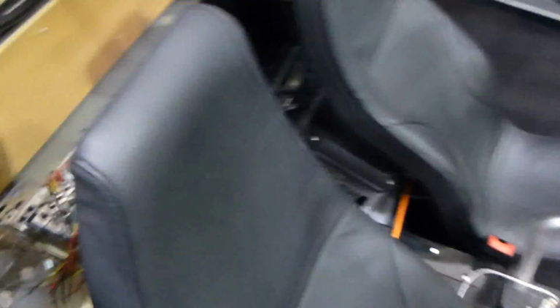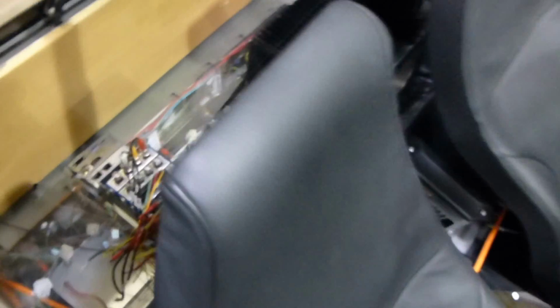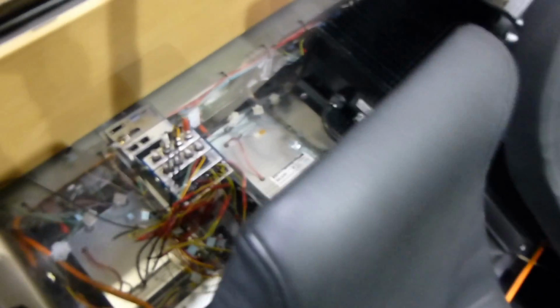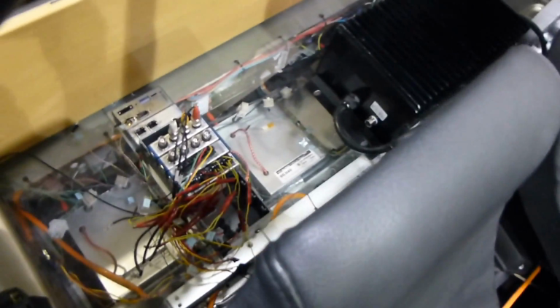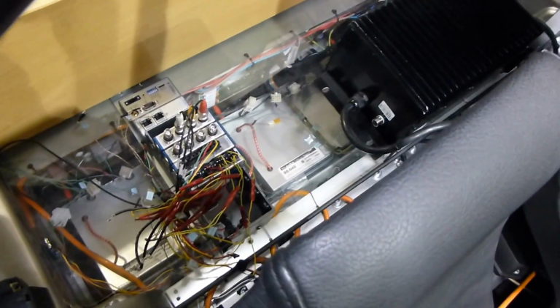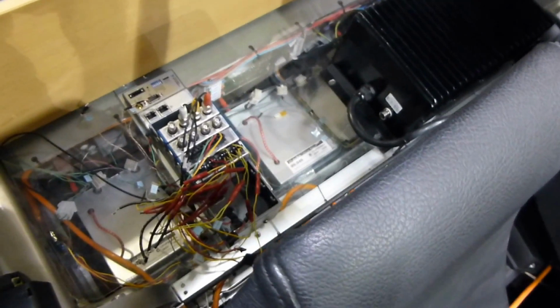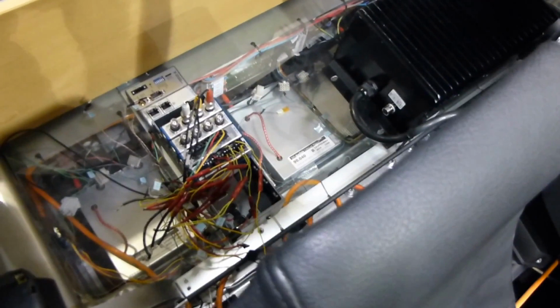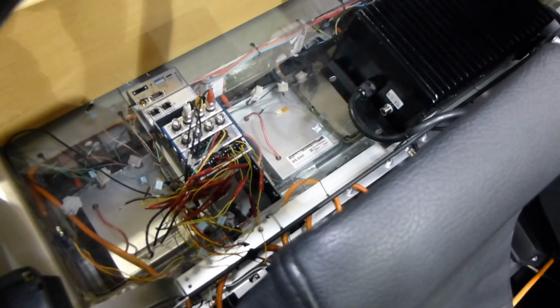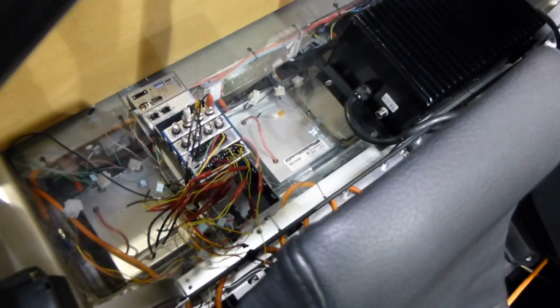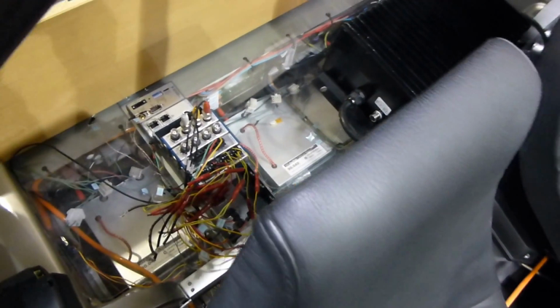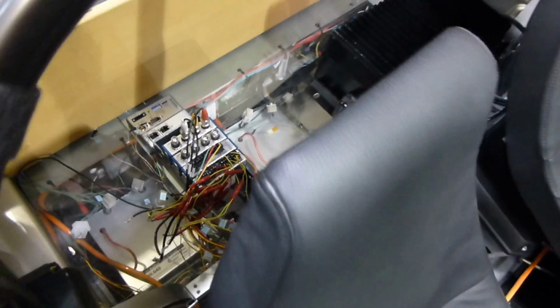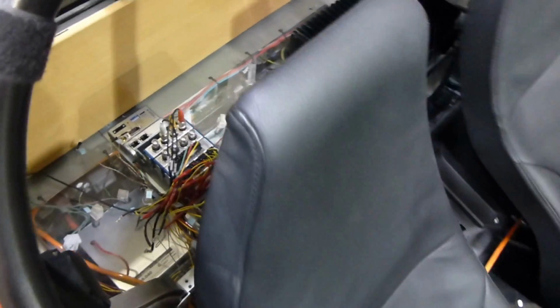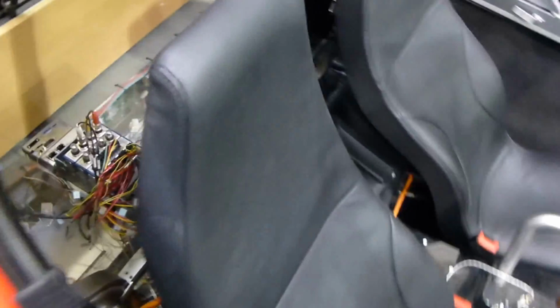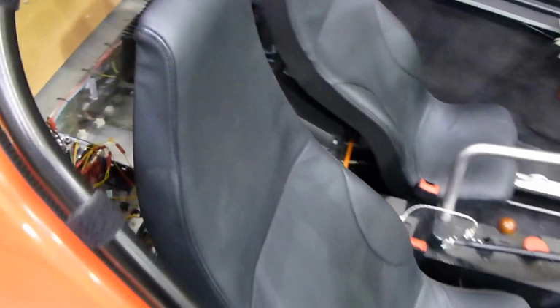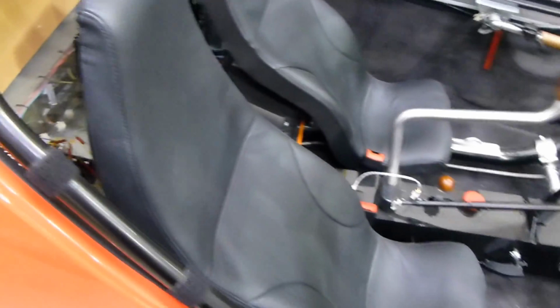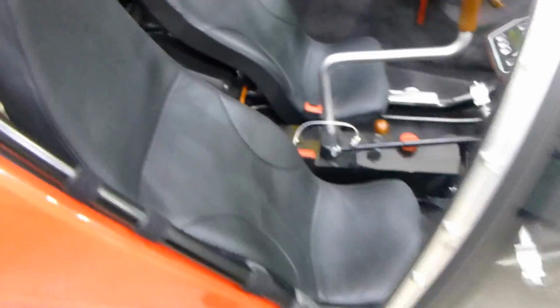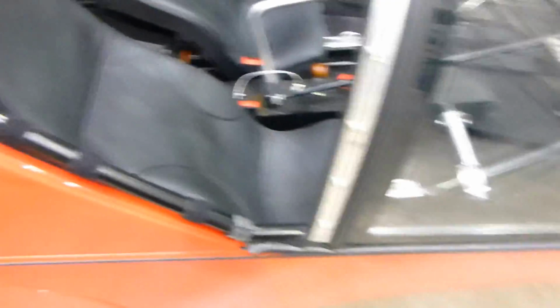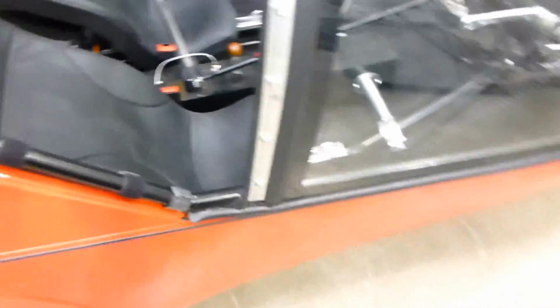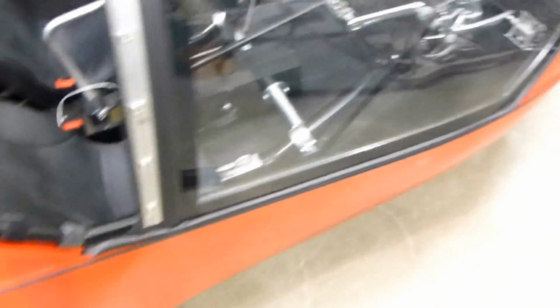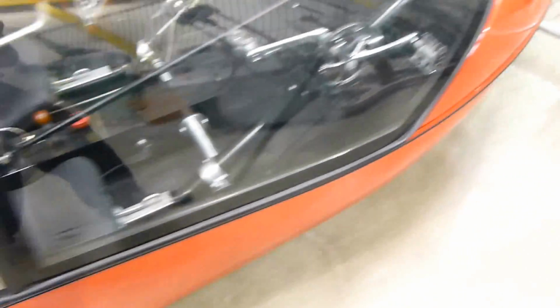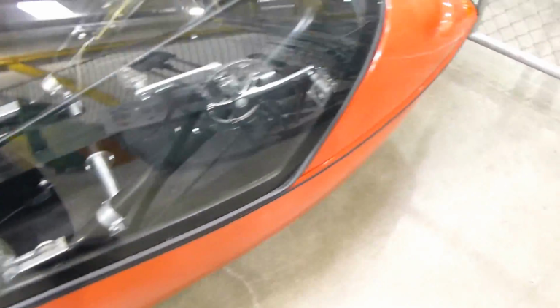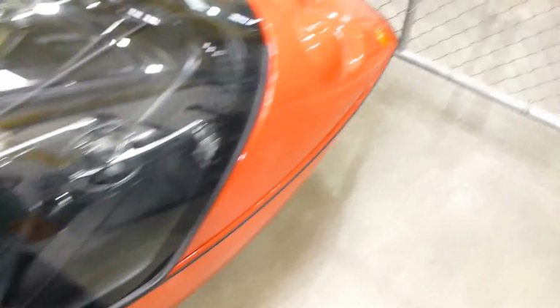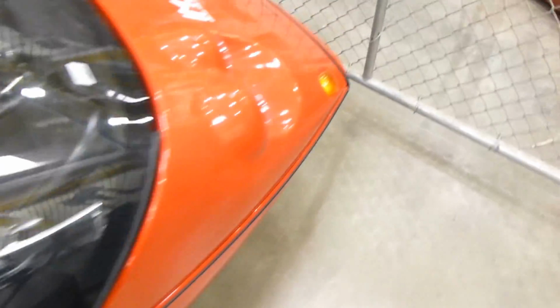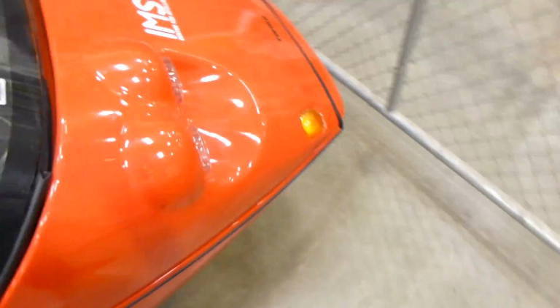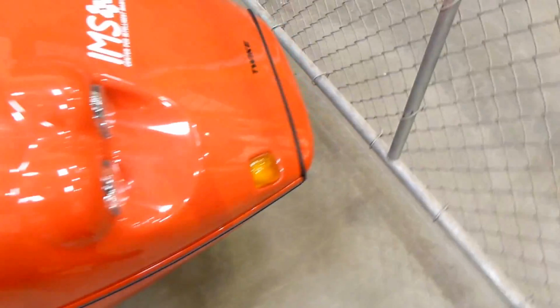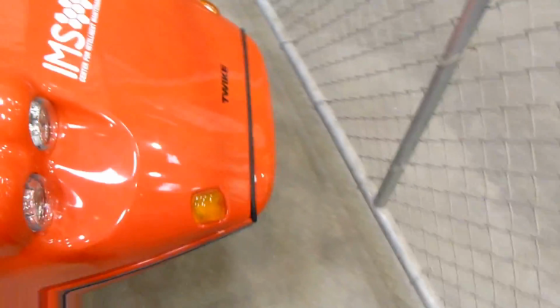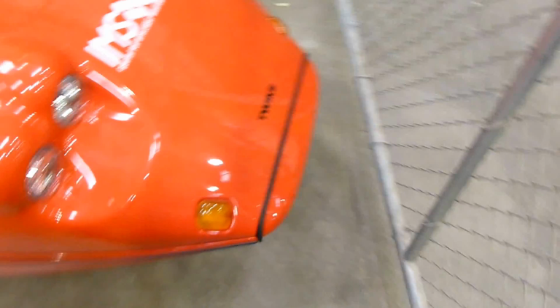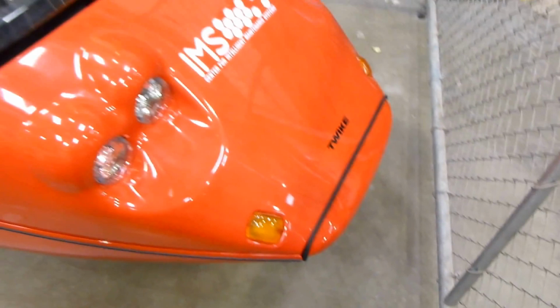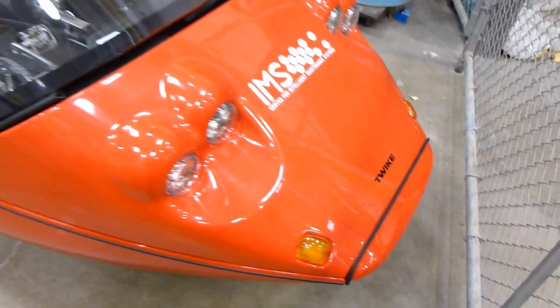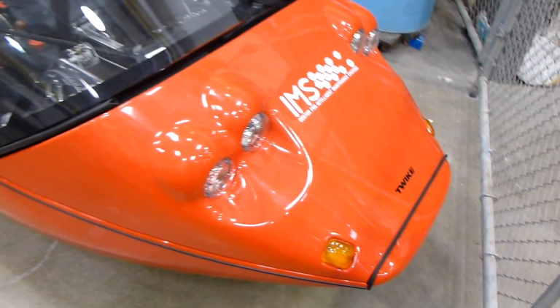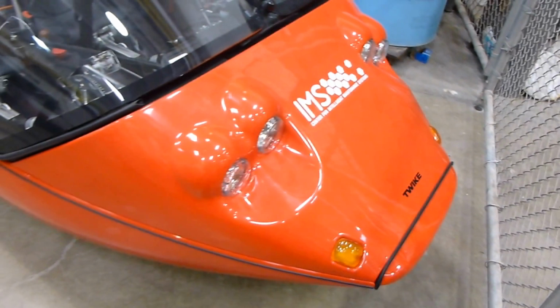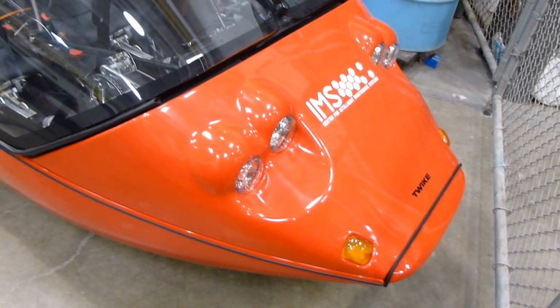You can see some of the test equipment in the batteries there. They're also studying longevity and trying to predict battery life, doing it in real-world conditions in this vehicle, which is actually street-legal here in Cincinnati.